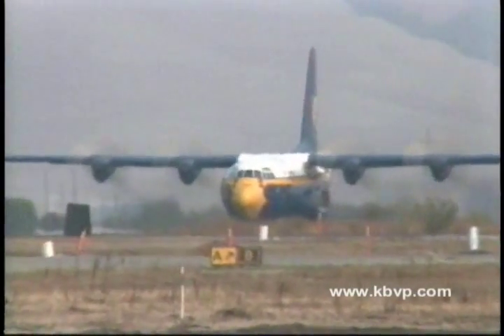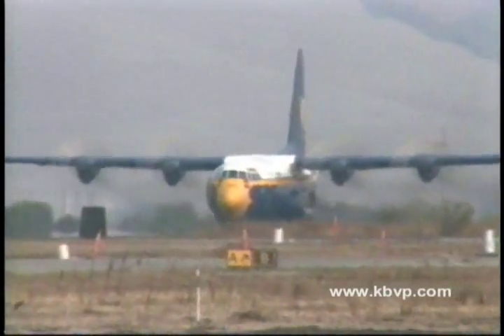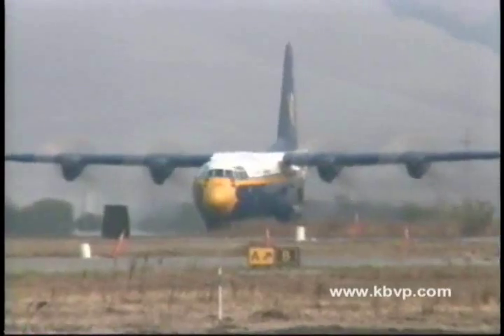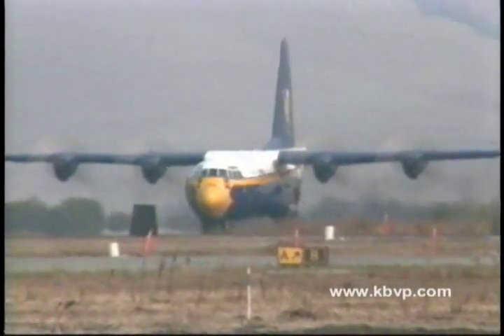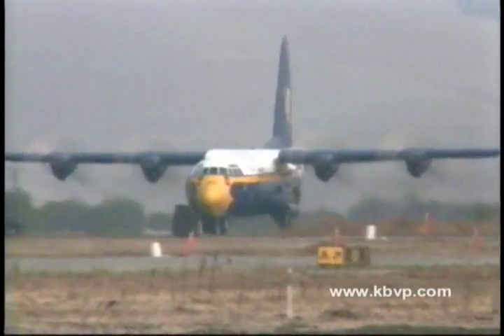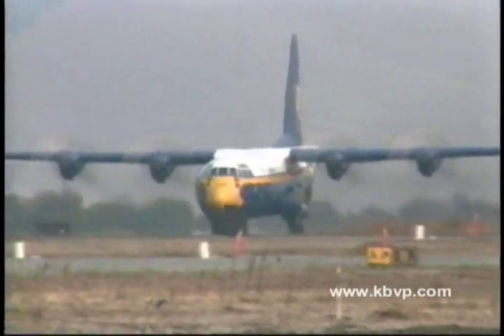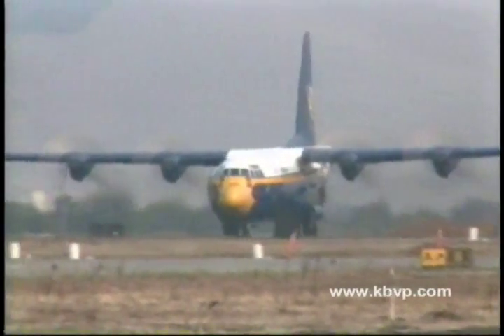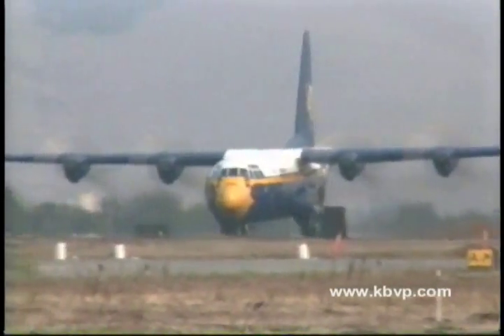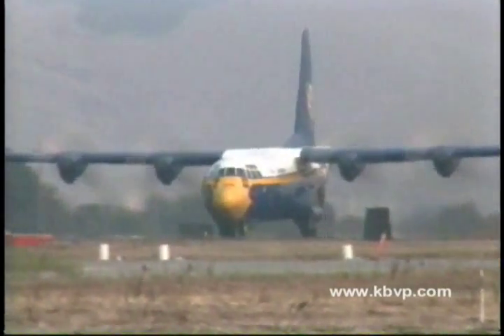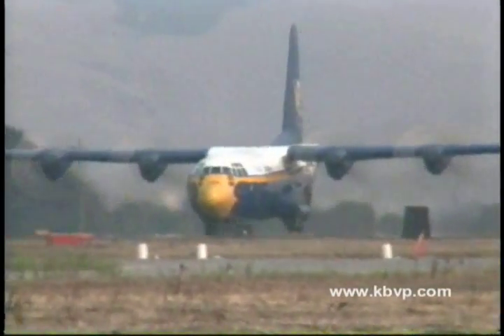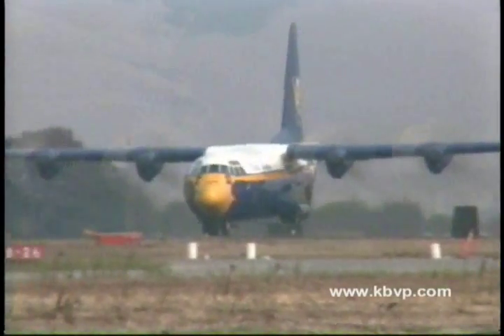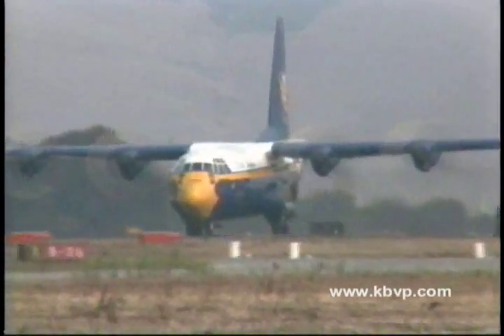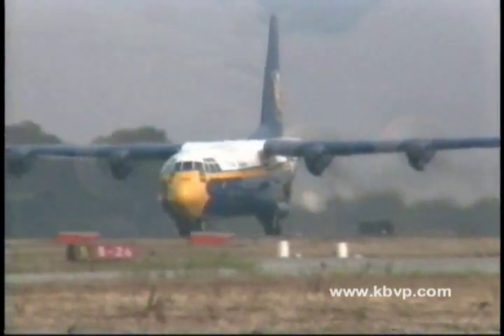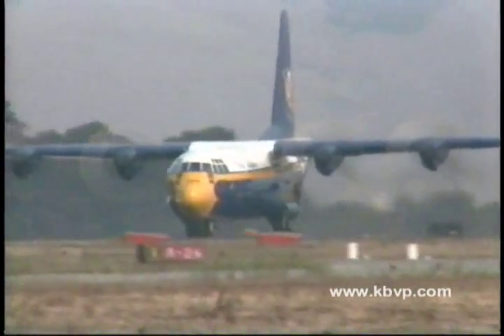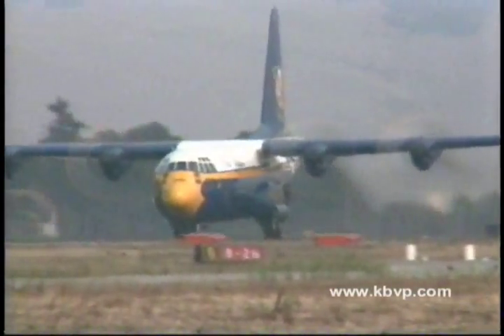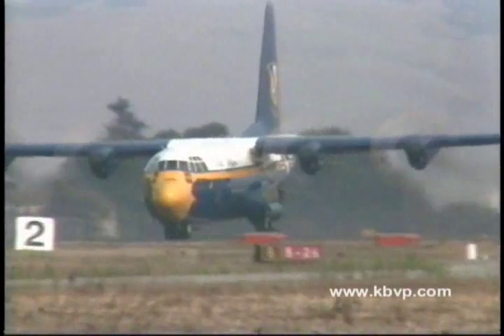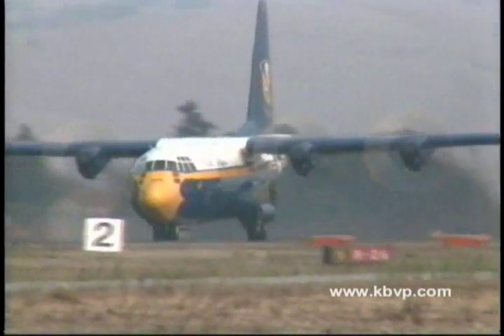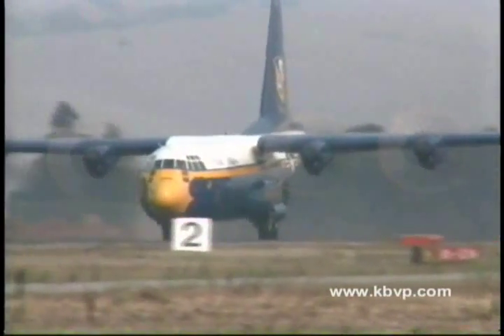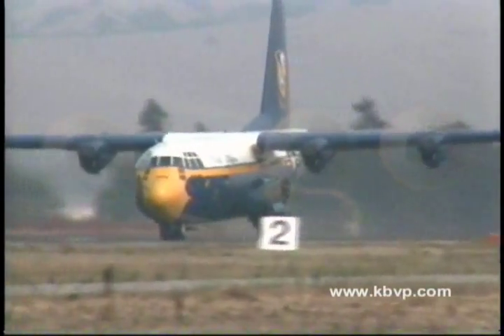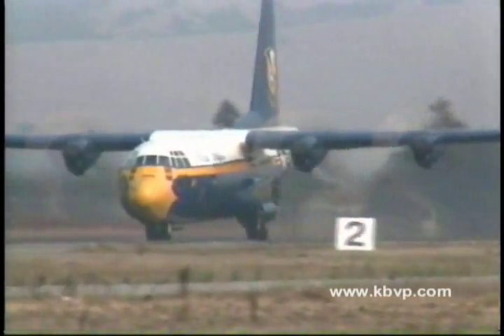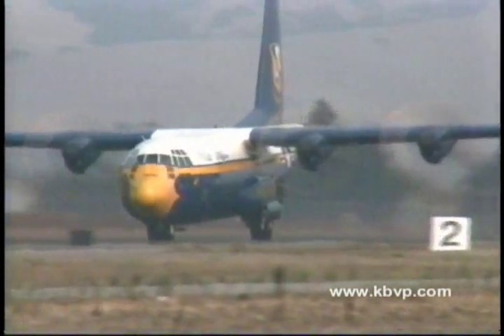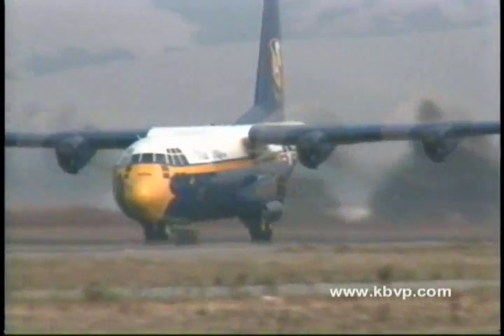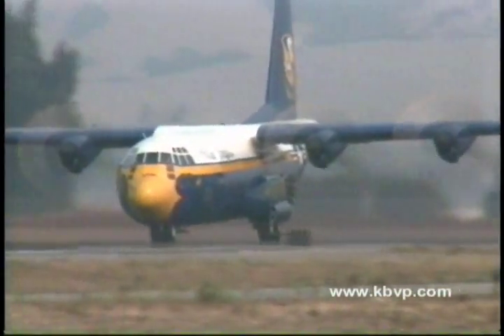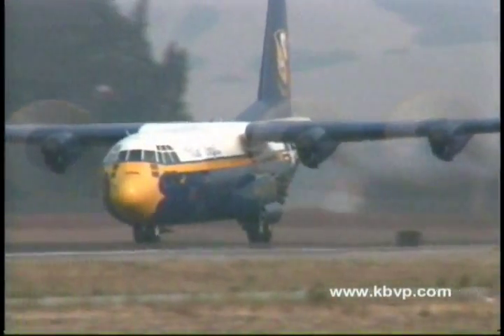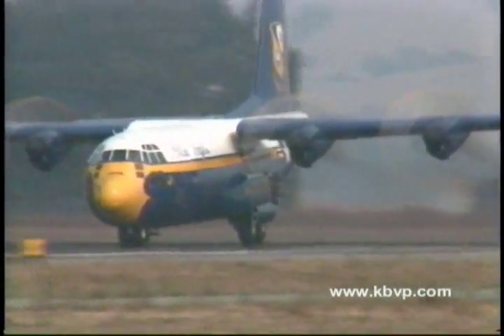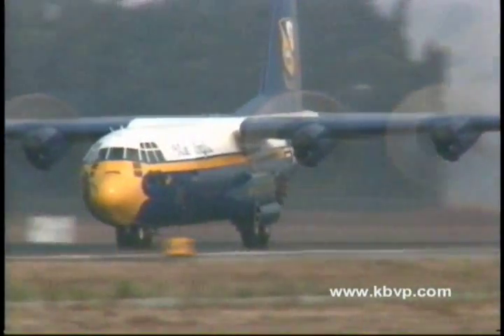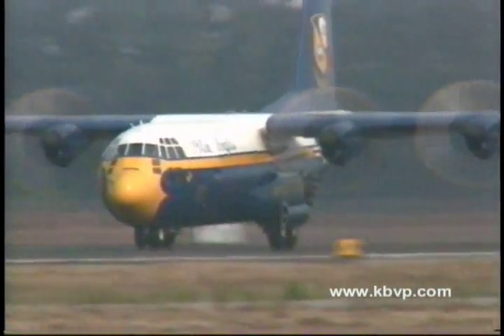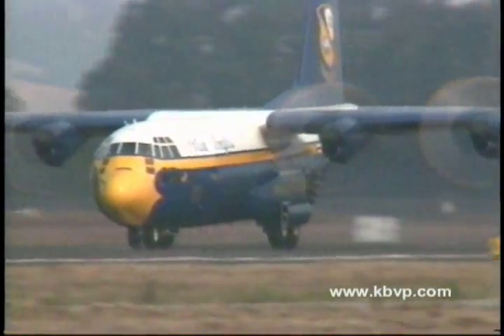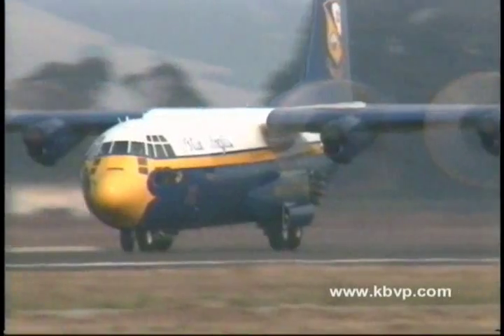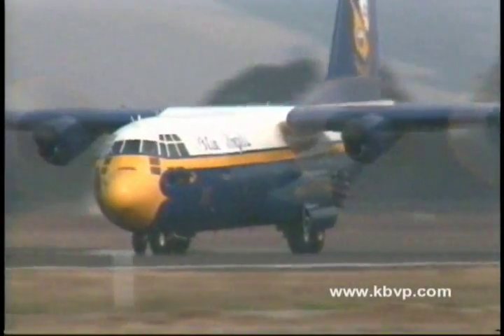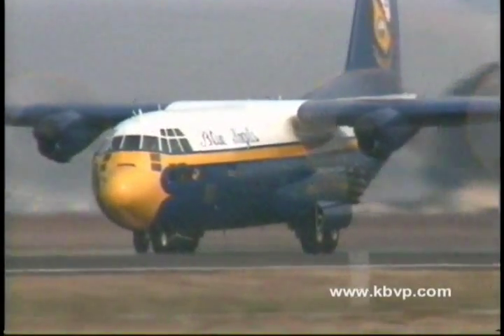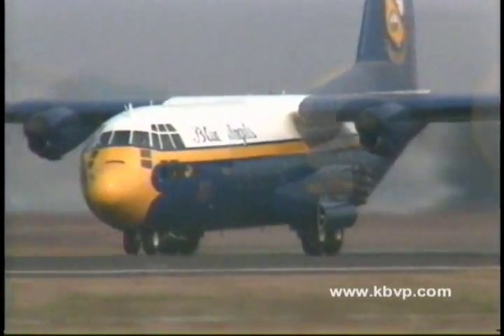On the runway directly before you, Fat Albert is rolling. They'll accelerate to 140 miles per hour, simultaneously fire the JATO bottles, and execute a high-performance climb with the aircraft in a 45-degree nose-up attitude.